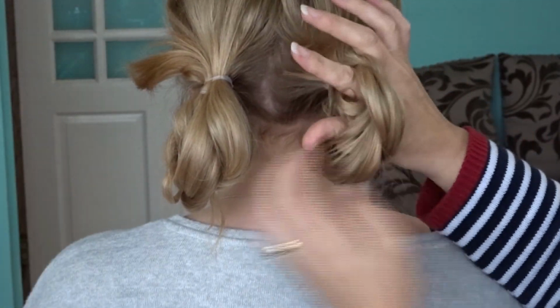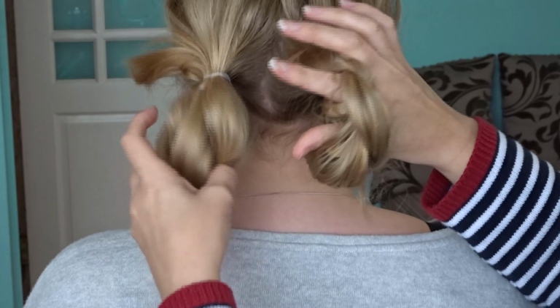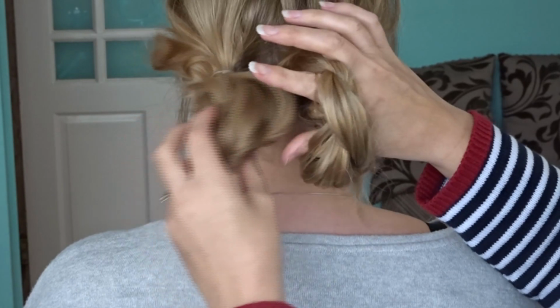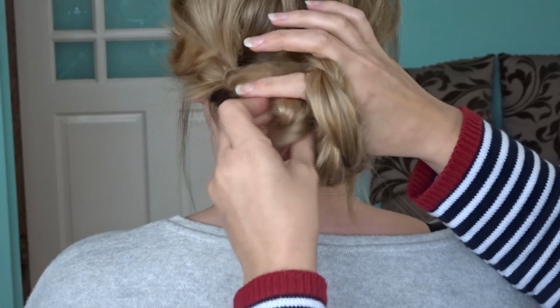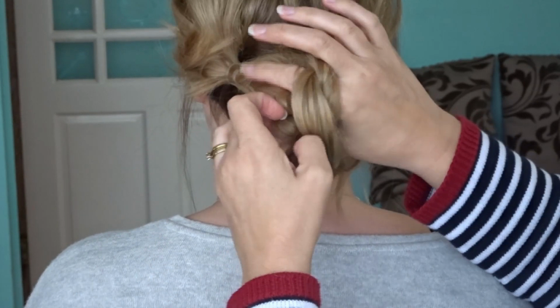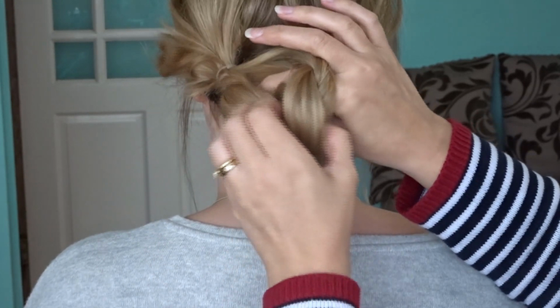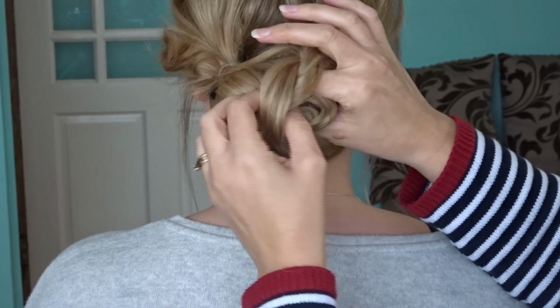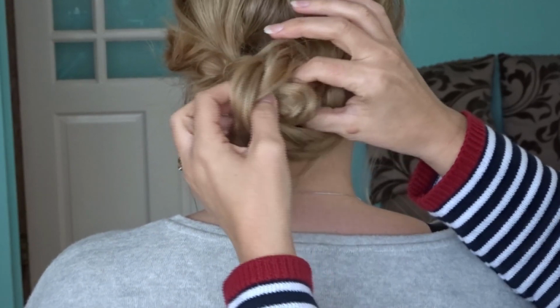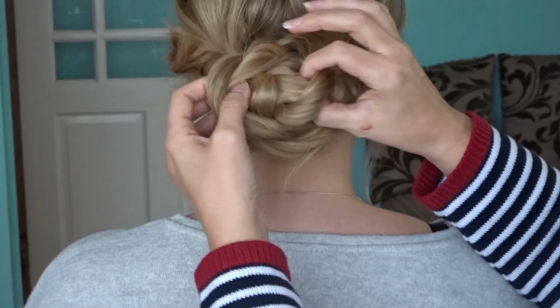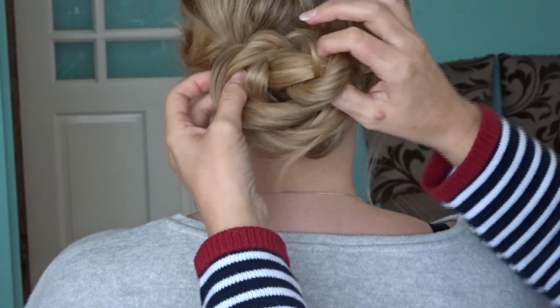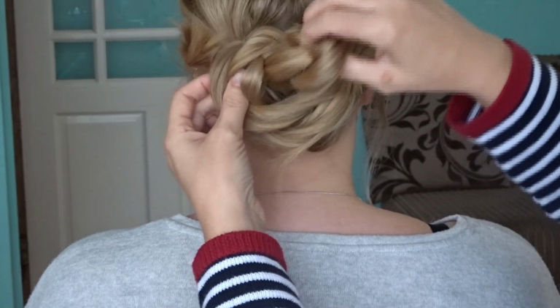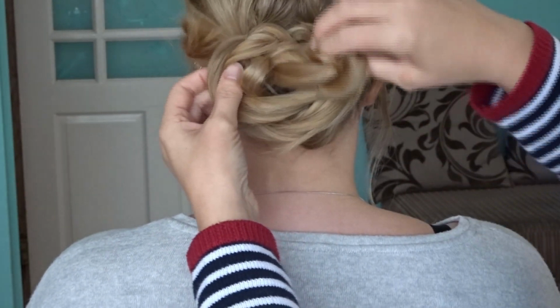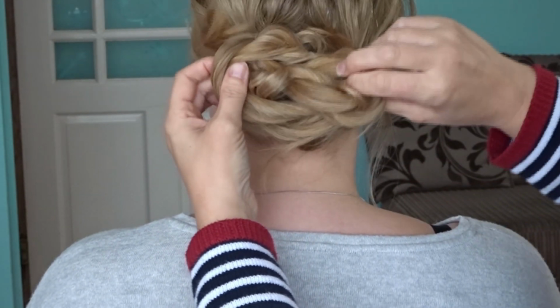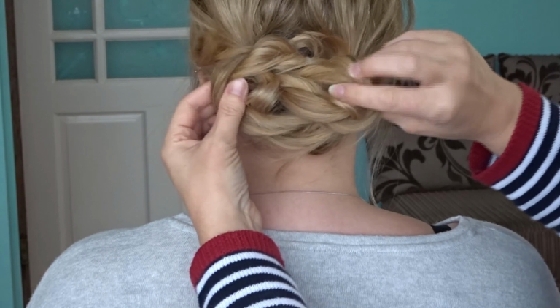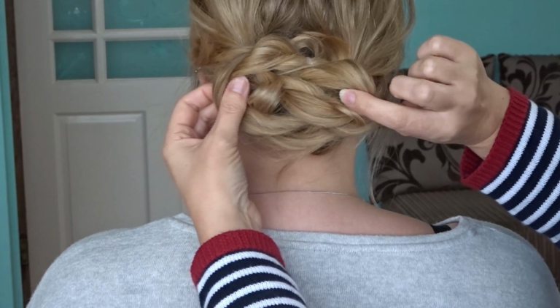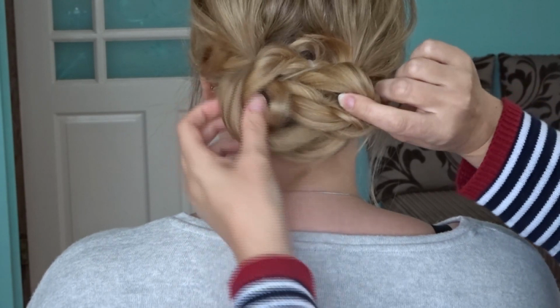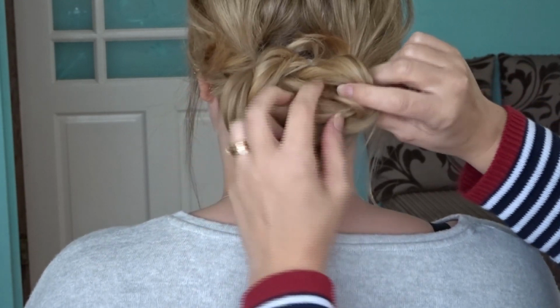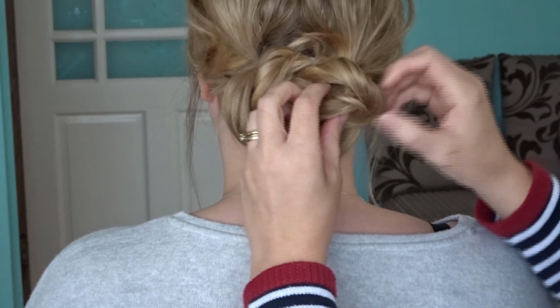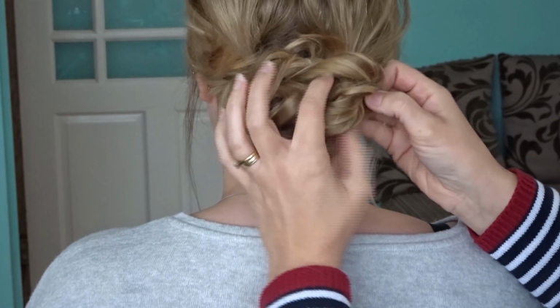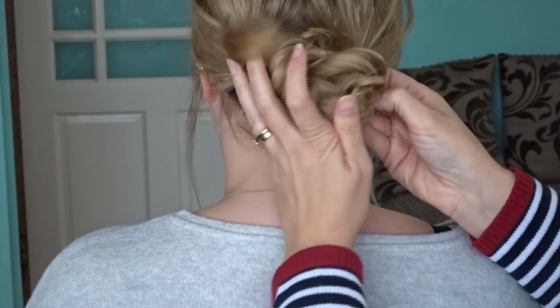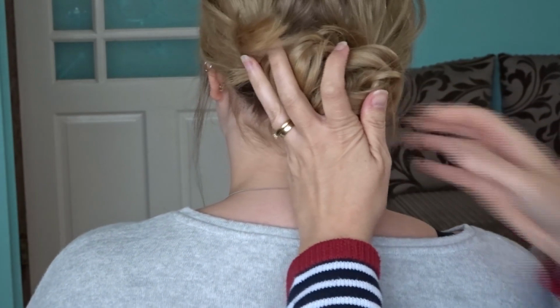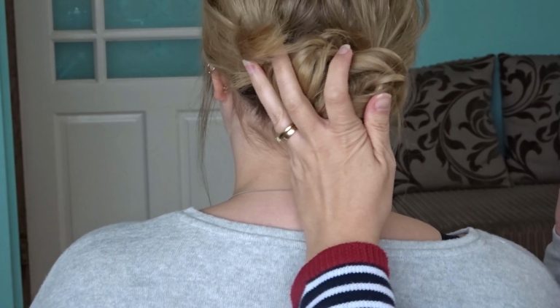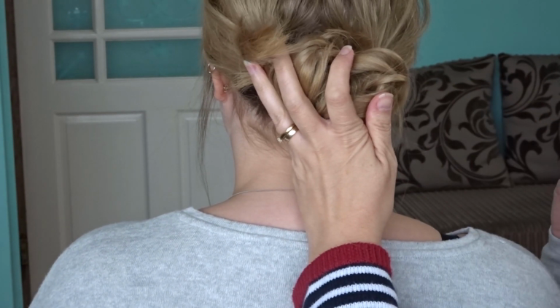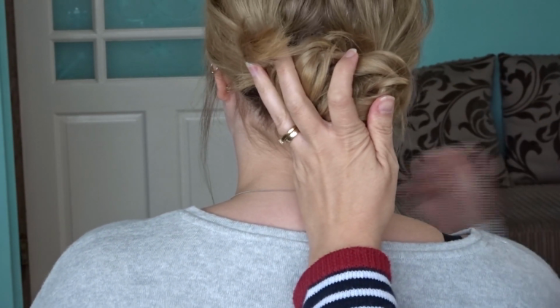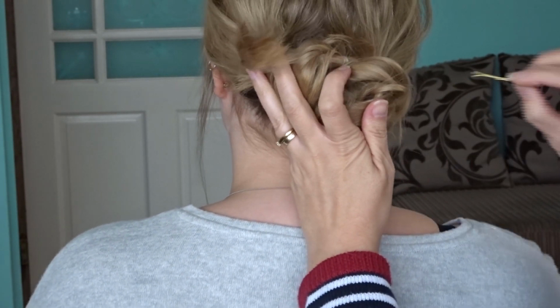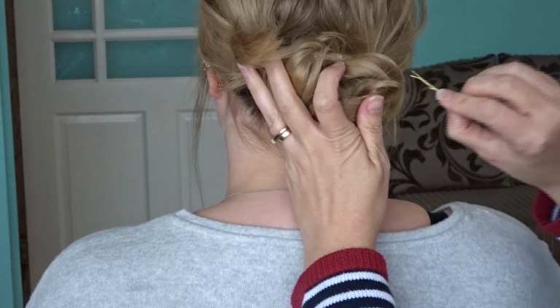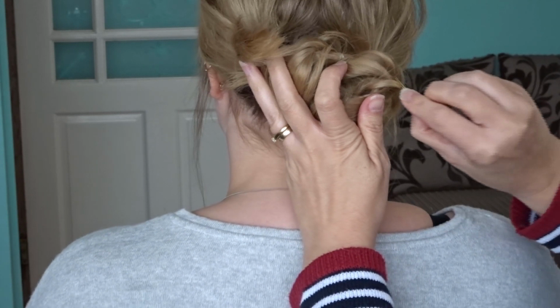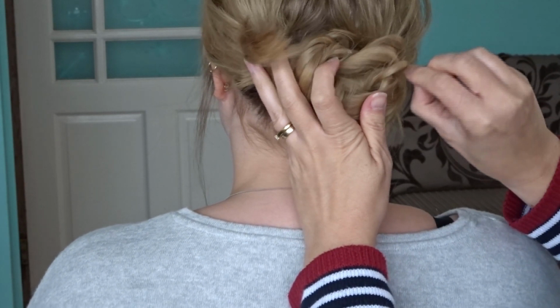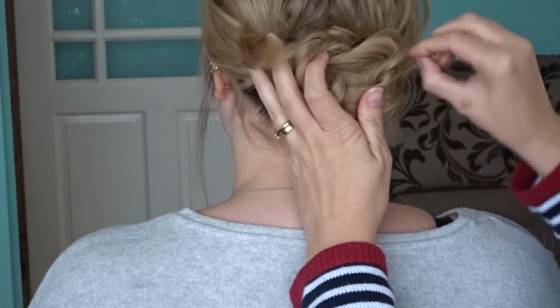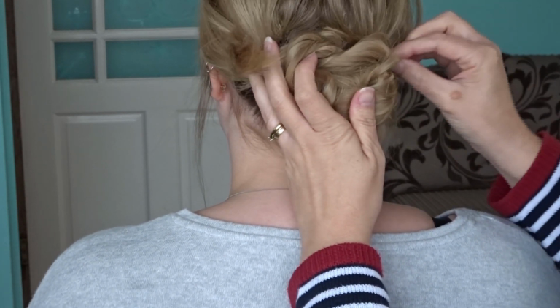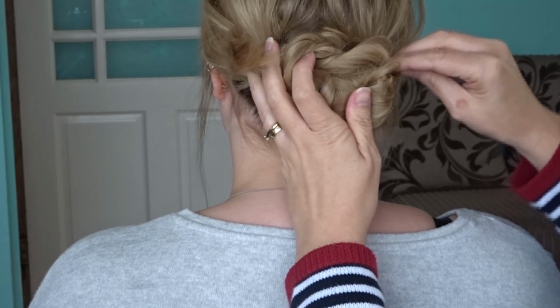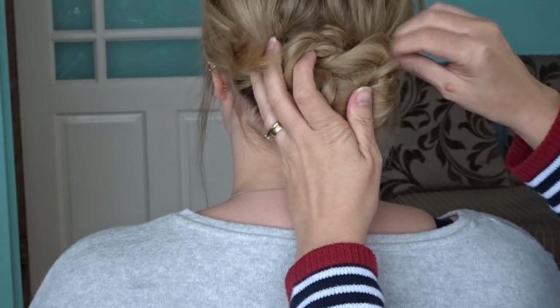Partial thumb and forefinger through the loop on the right hand side and grab hold of the left hand loop. Next just carefully pull this through the hole, pull tight and pin each side to secure to the head.